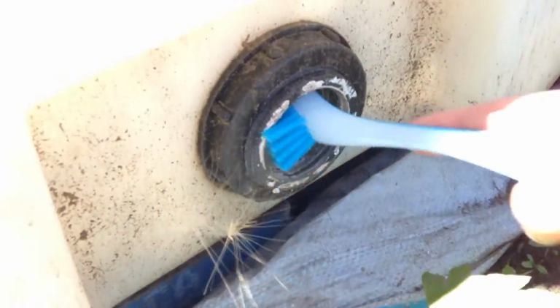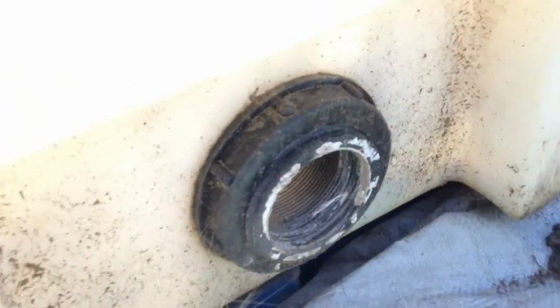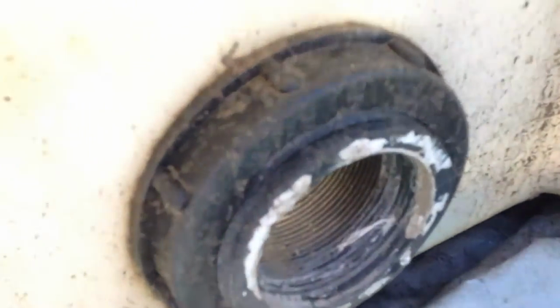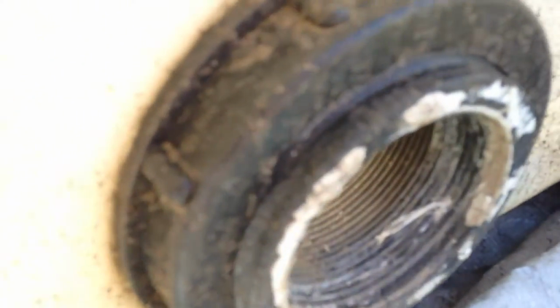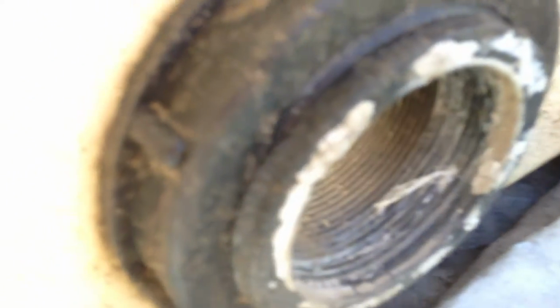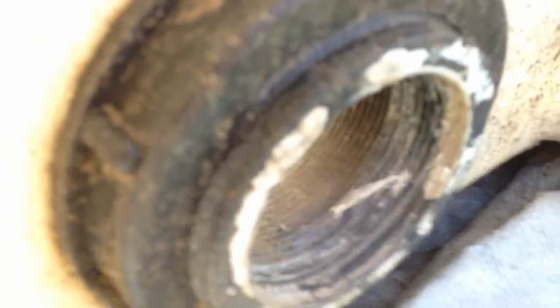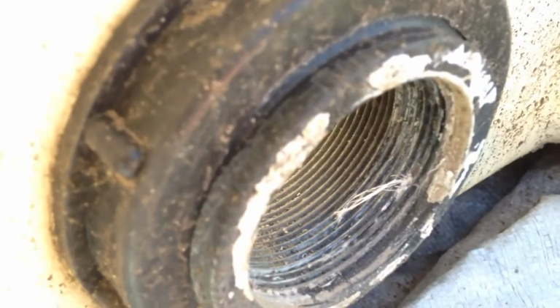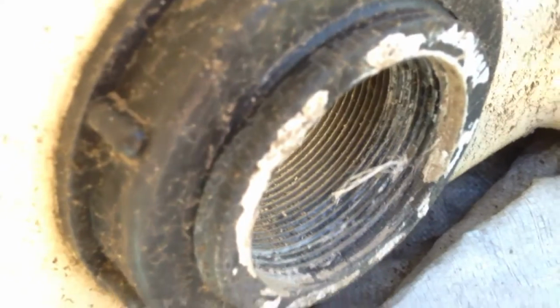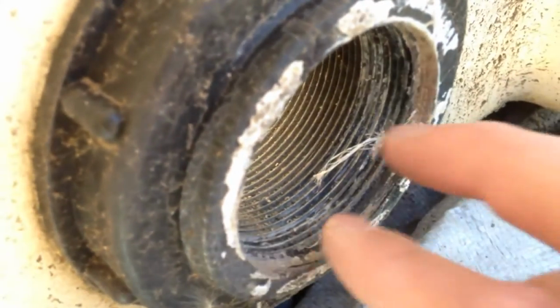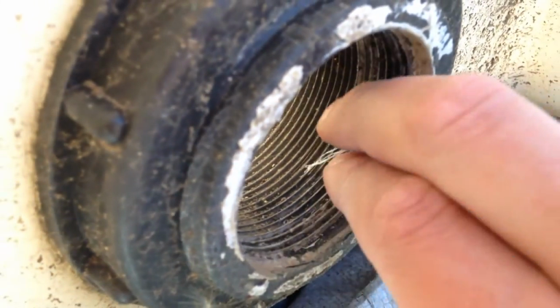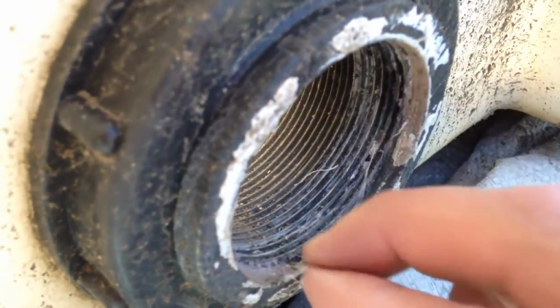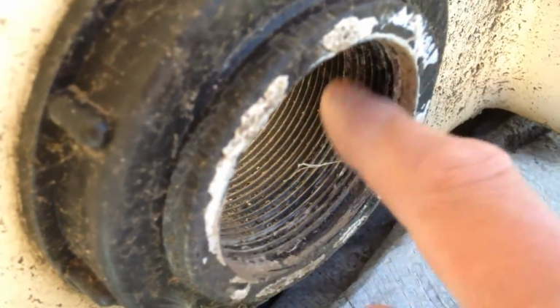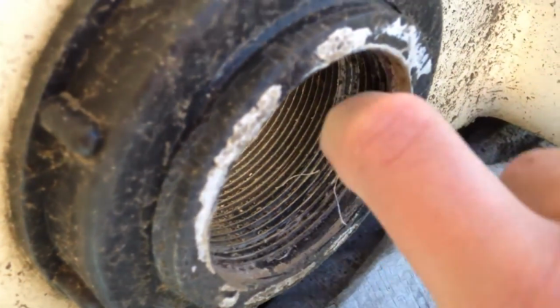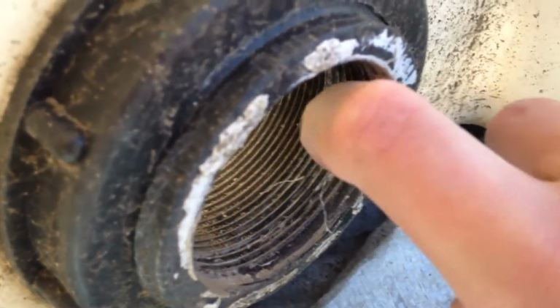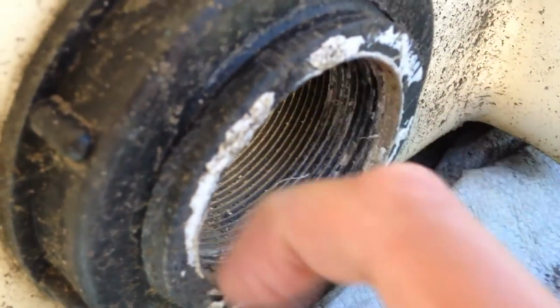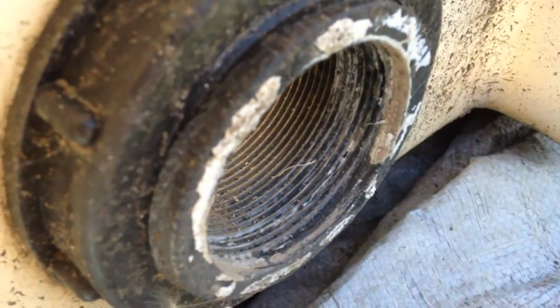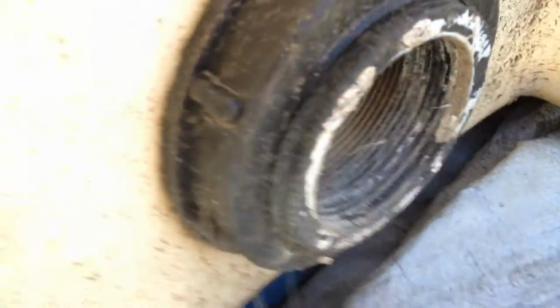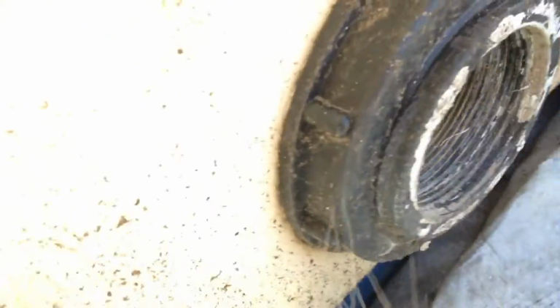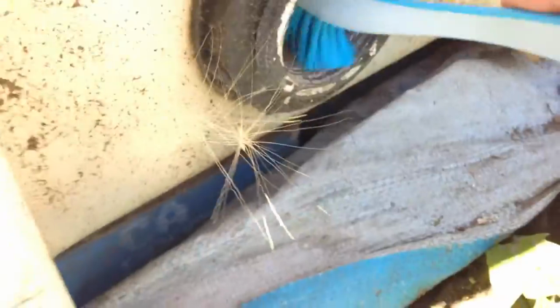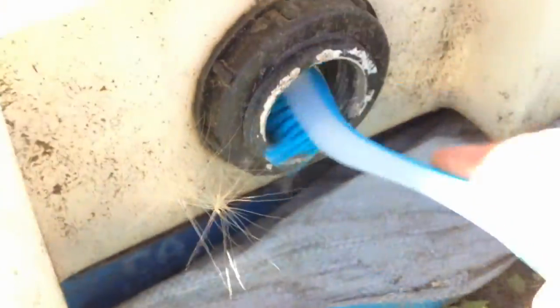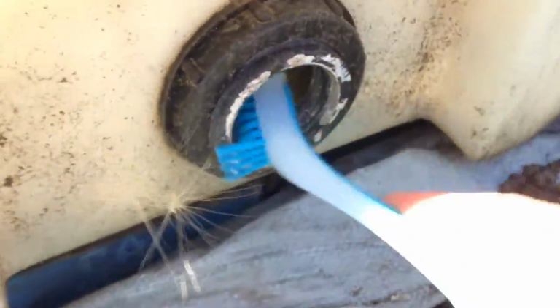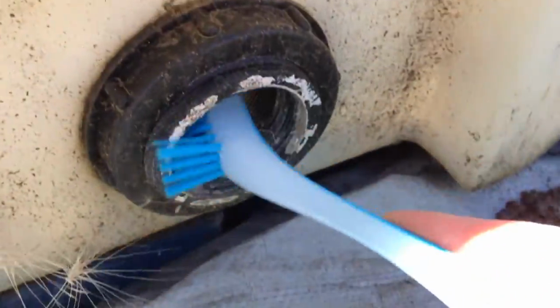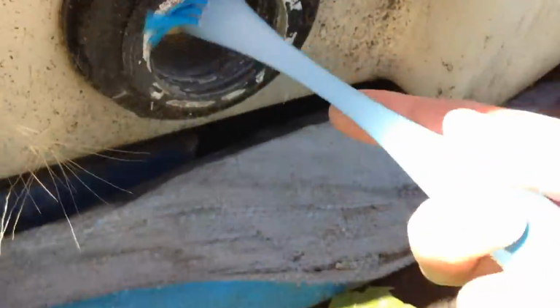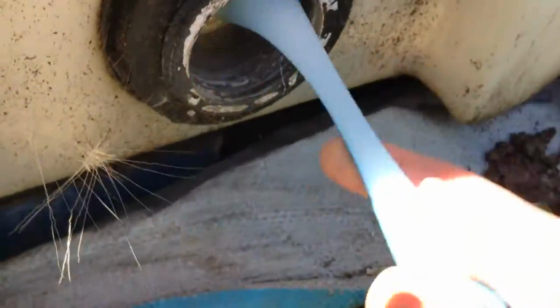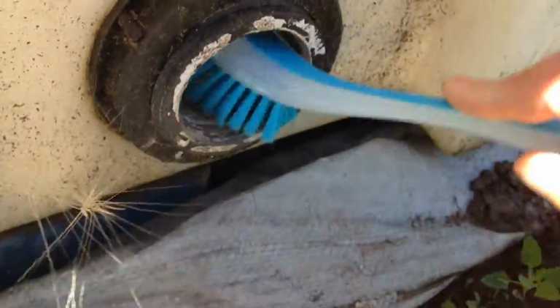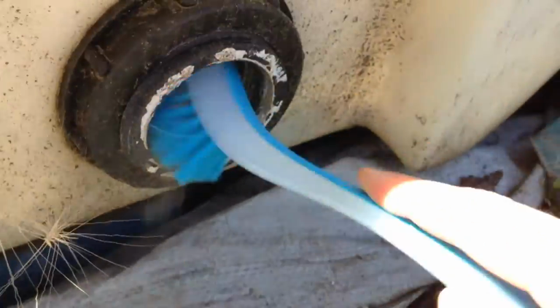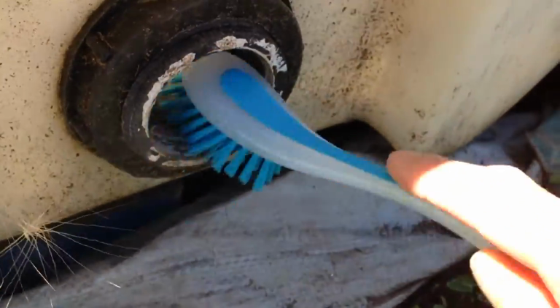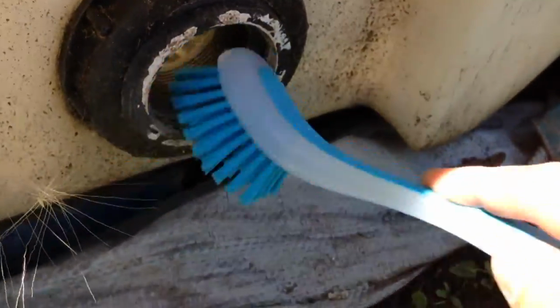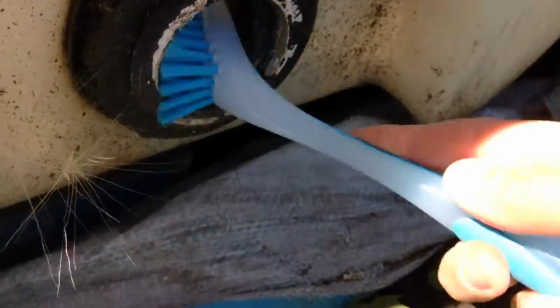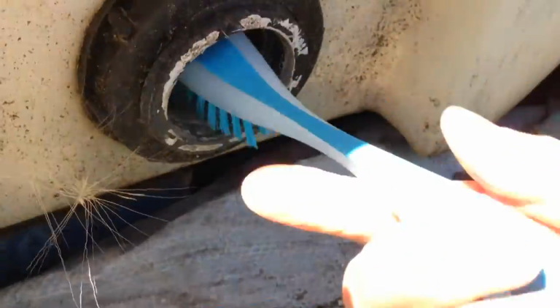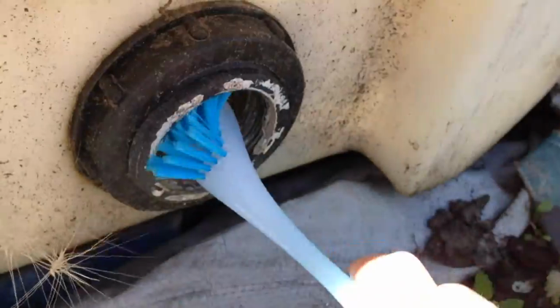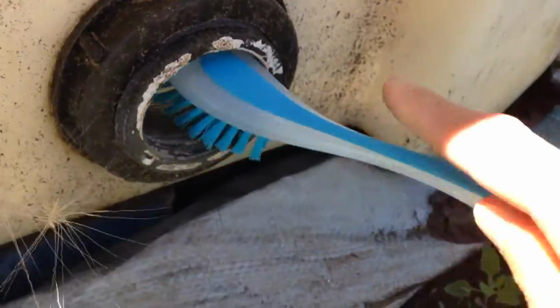So the first step is to clean up the area where you'll be working. There's a lot of dirt in there as you can see. You want to get rid of that old Teflon tape — you can use a knife to take that out, and use a brush as well to get that cleaned up.